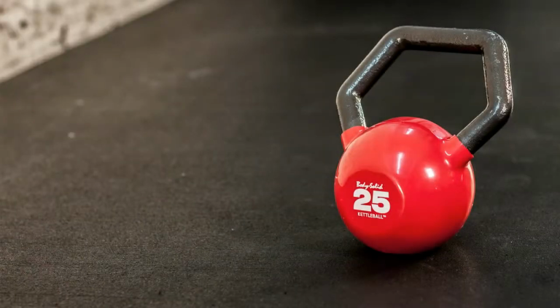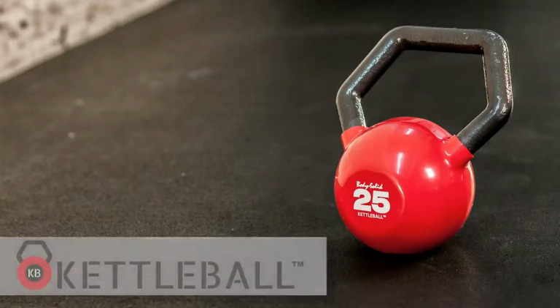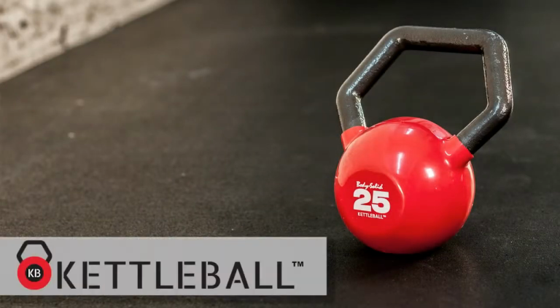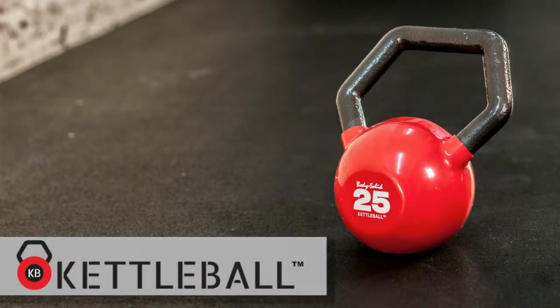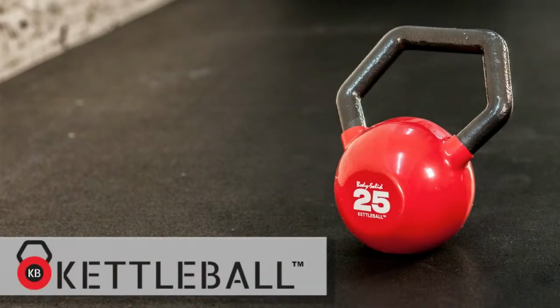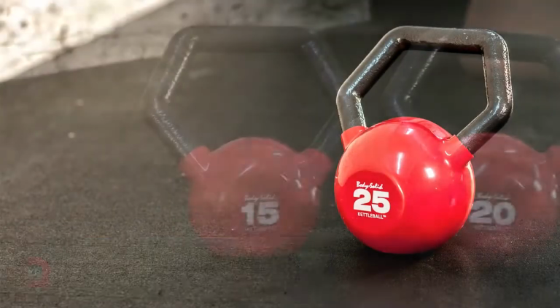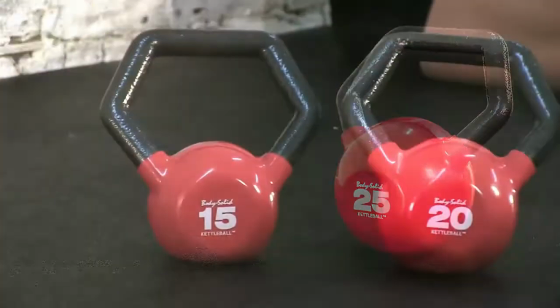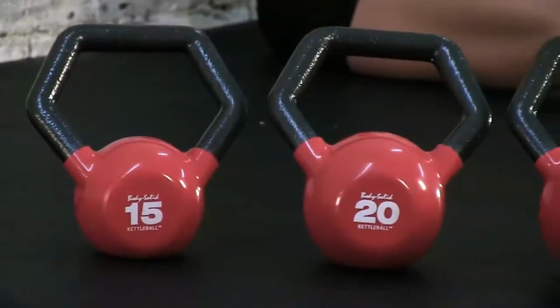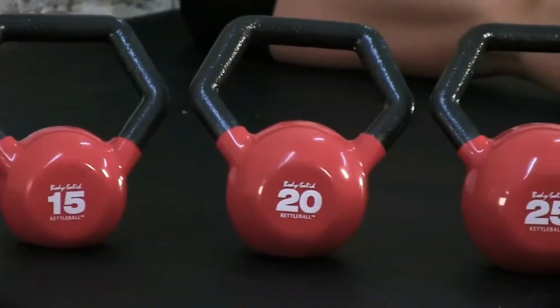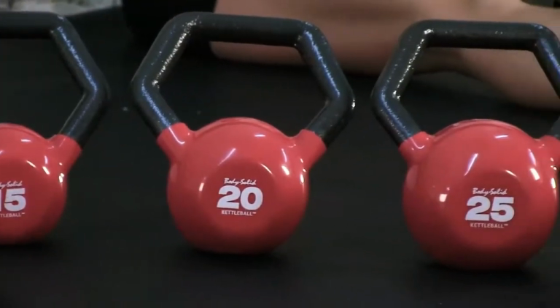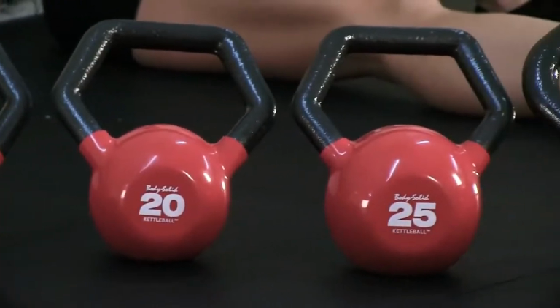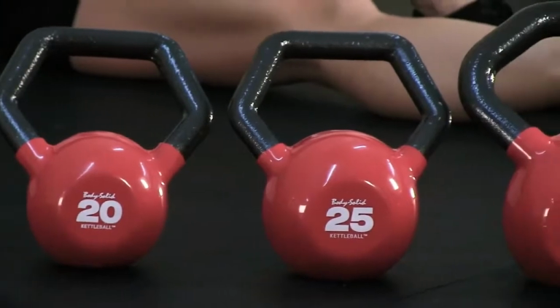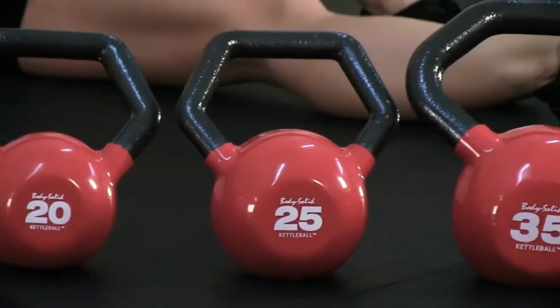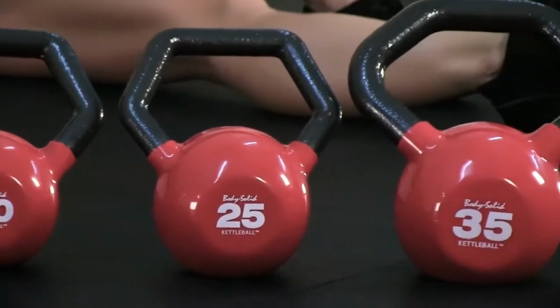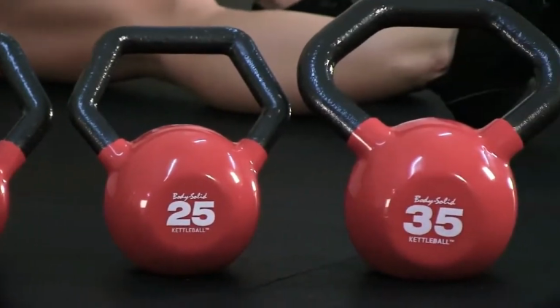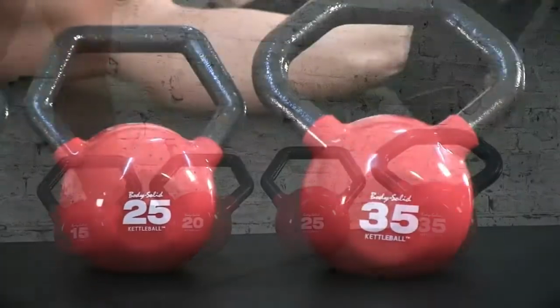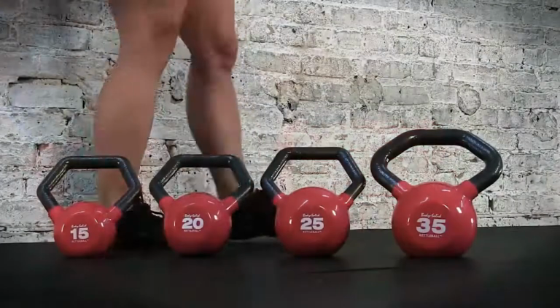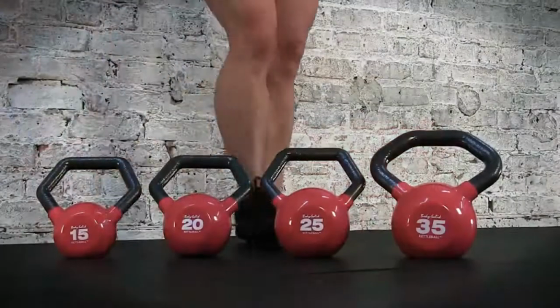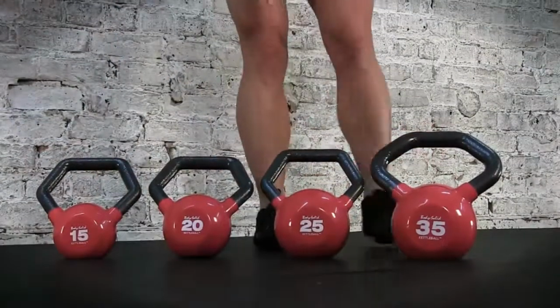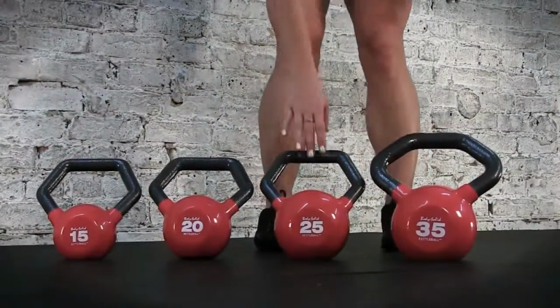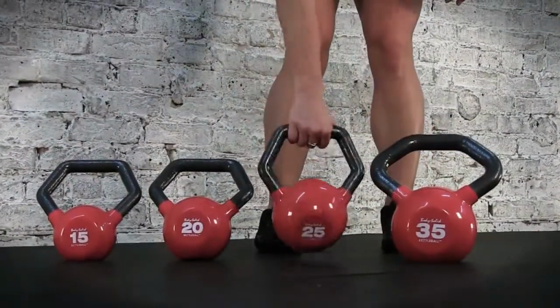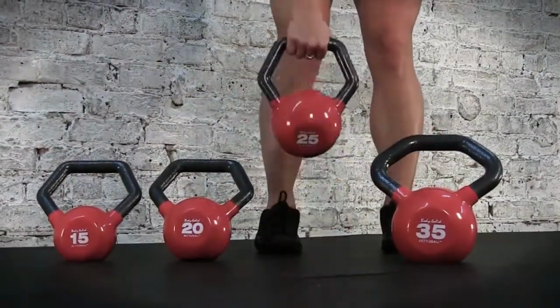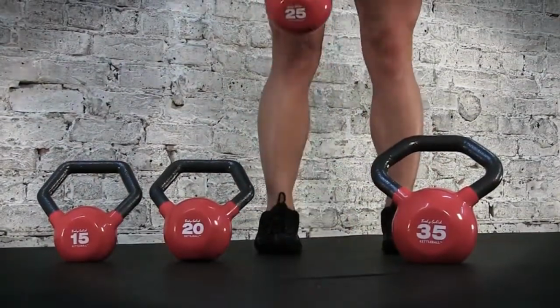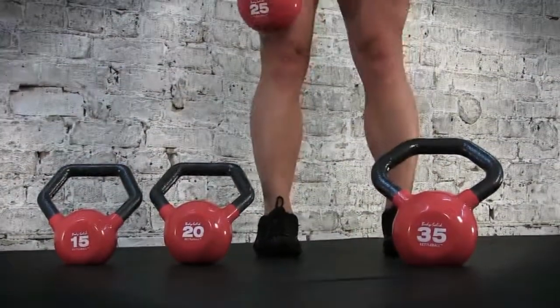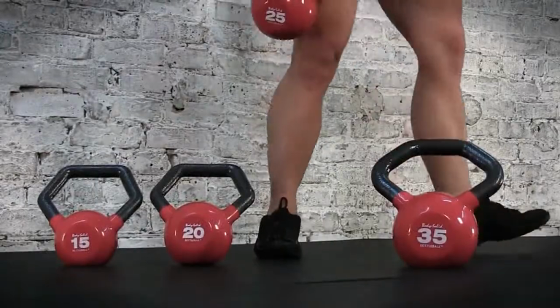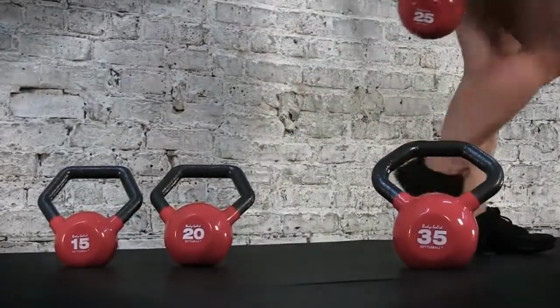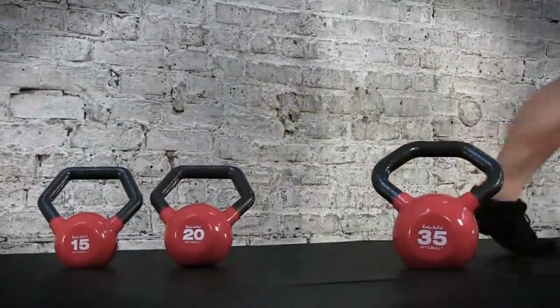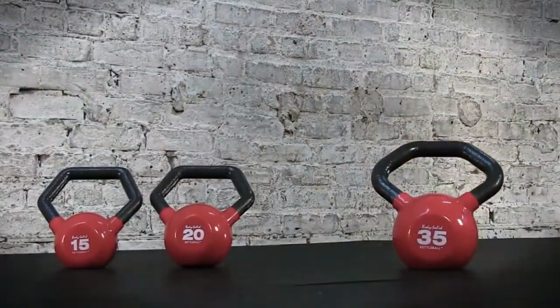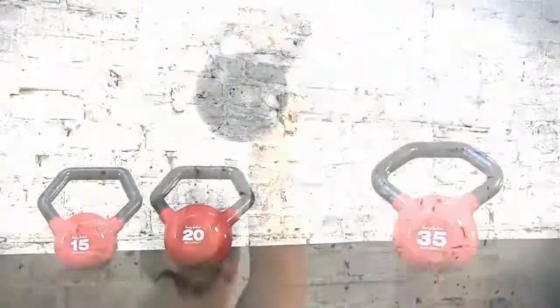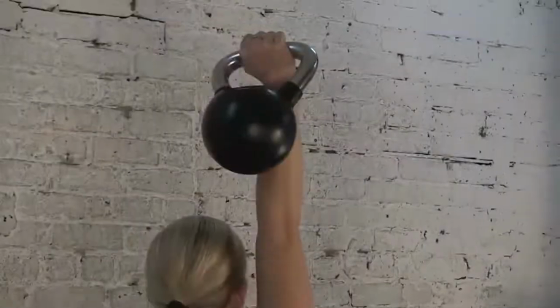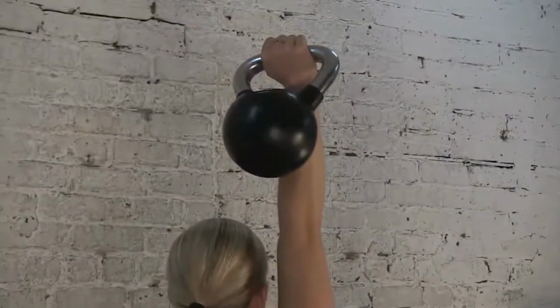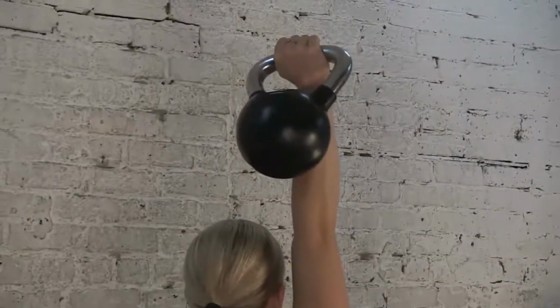We'd like to introduce Kettleball, which utilizes a new patent-pending design that combines the benefits of a dumbbell and a kettlebell into one product, and is the first functional design innovation of a kettlebell ever.